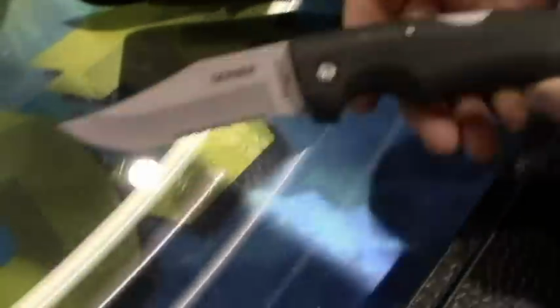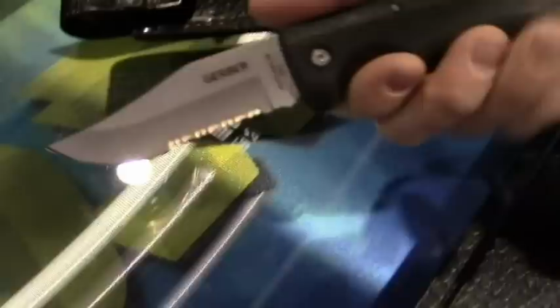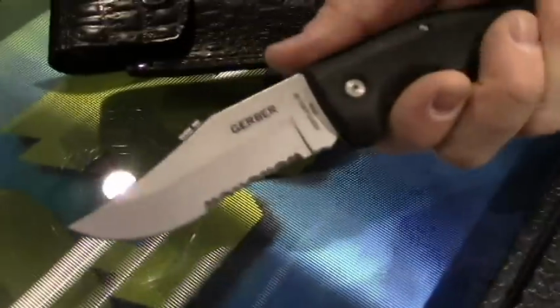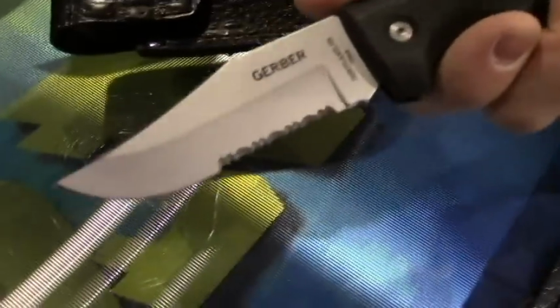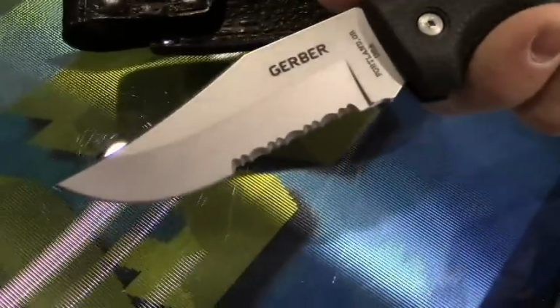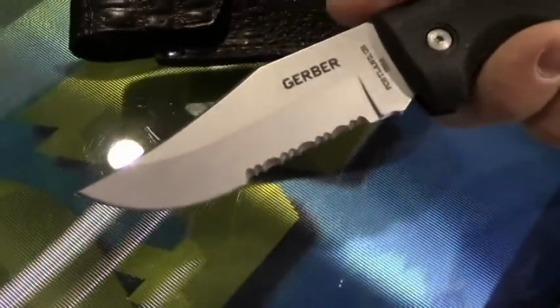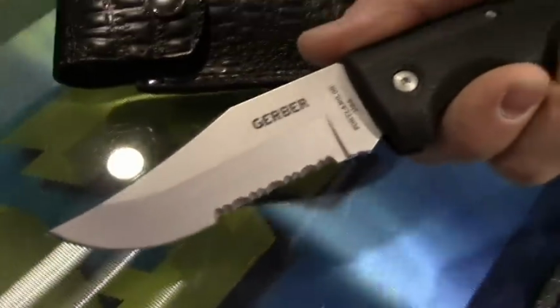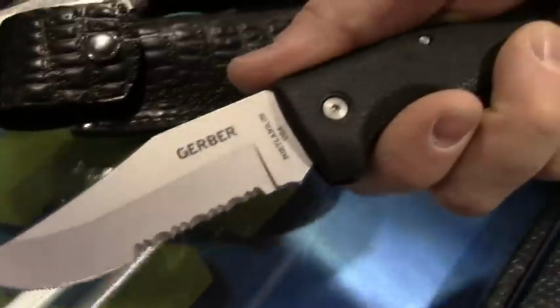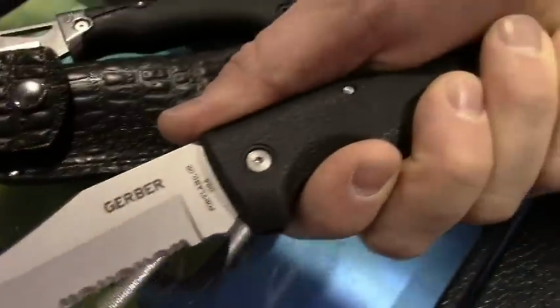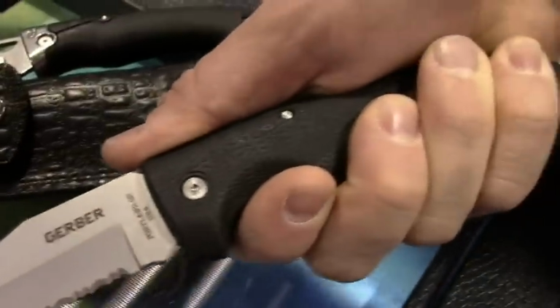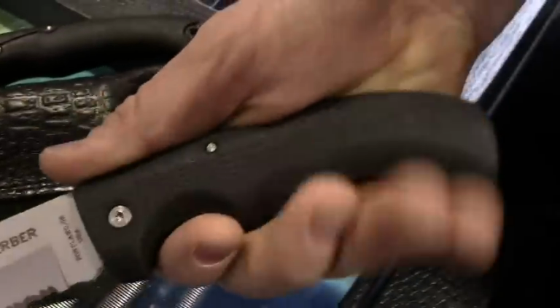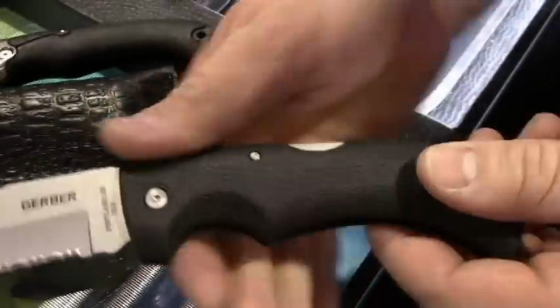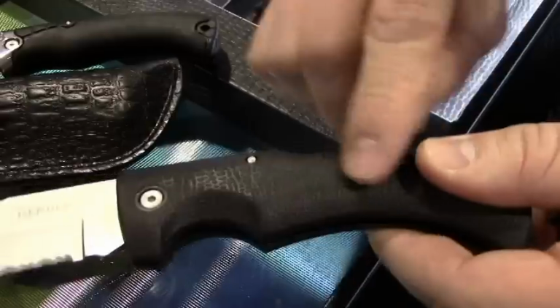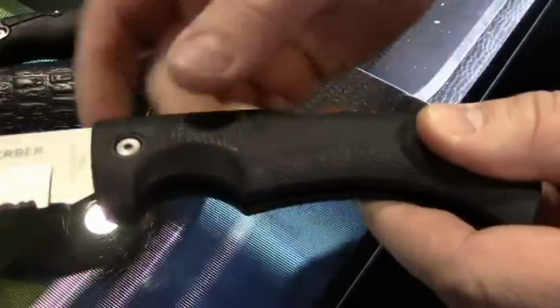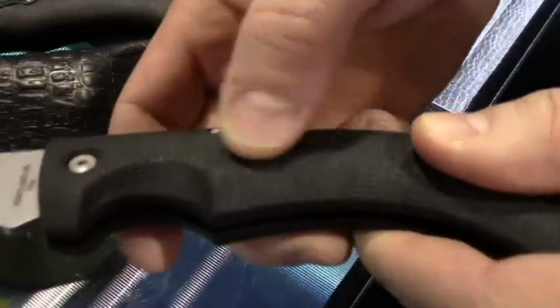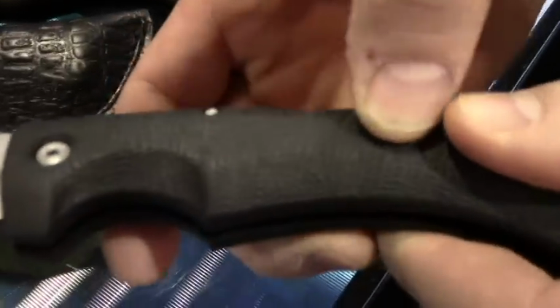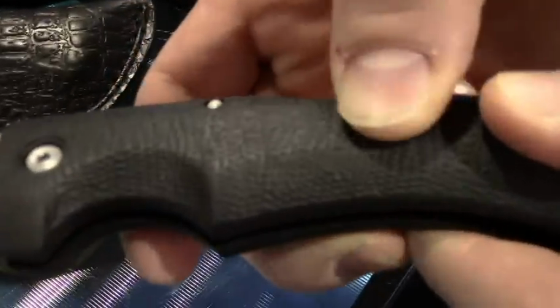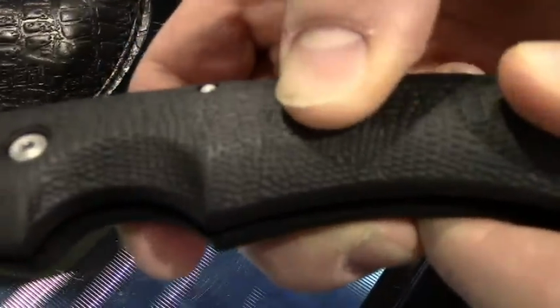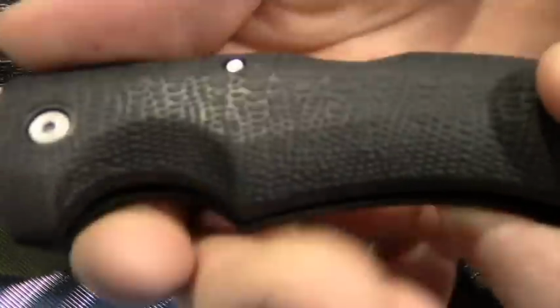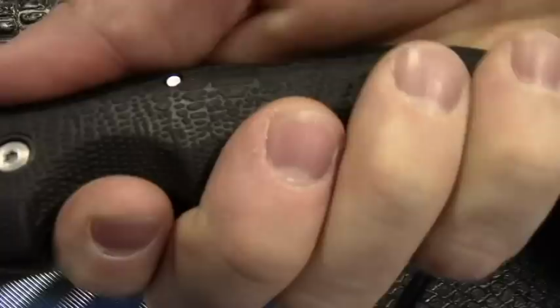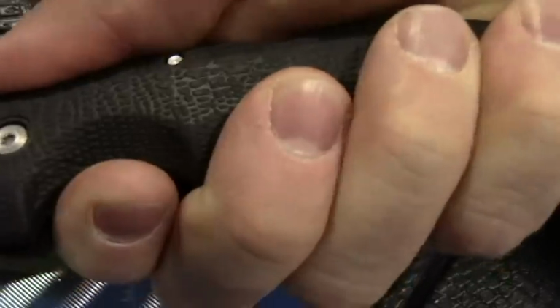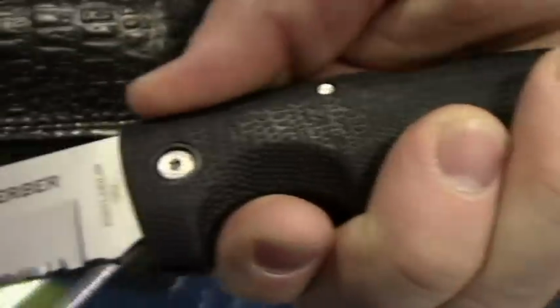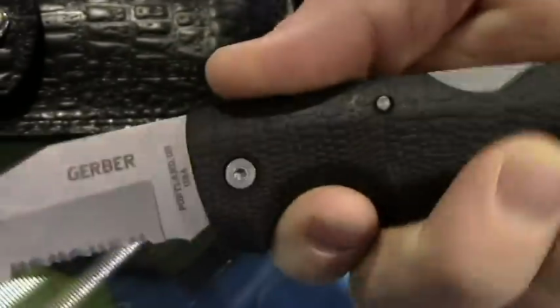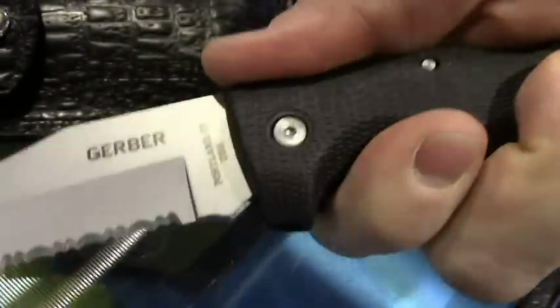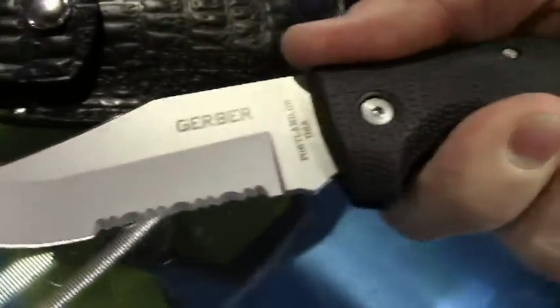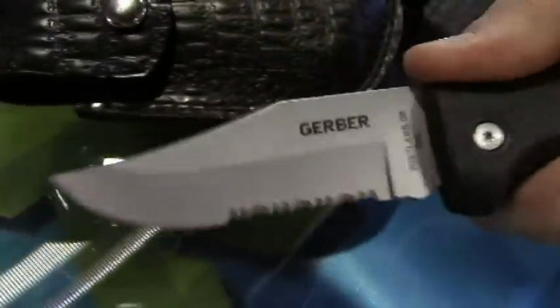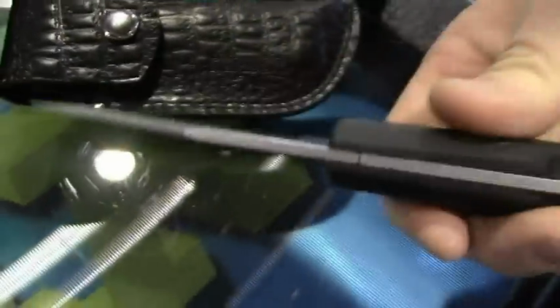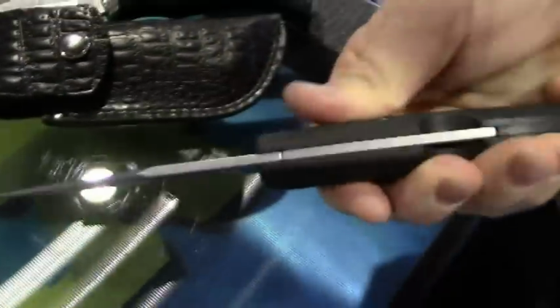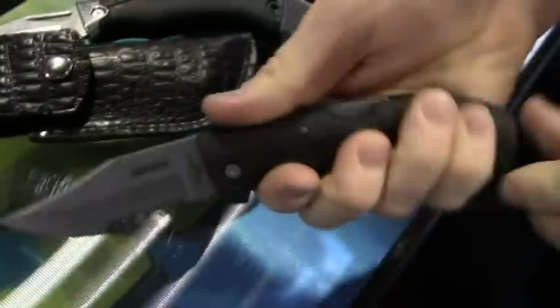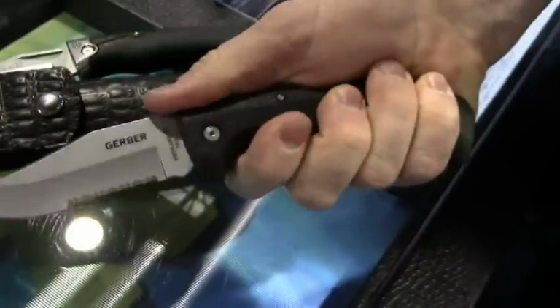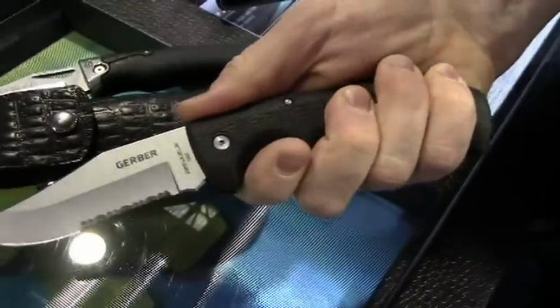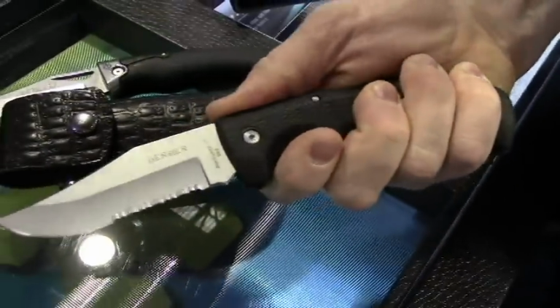This Gator knife is the original — a 1991 Blade of the Year winner. This iconic gator skin style grip, you can find on a number of great Gerber products. It's an awesome, robust grip, rubberized but really sticky in any conditions.